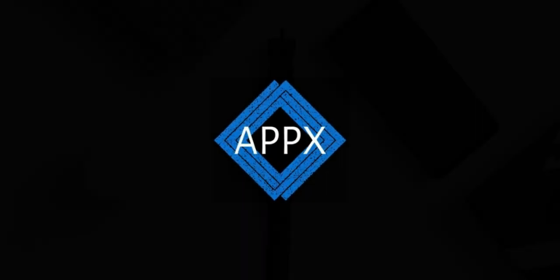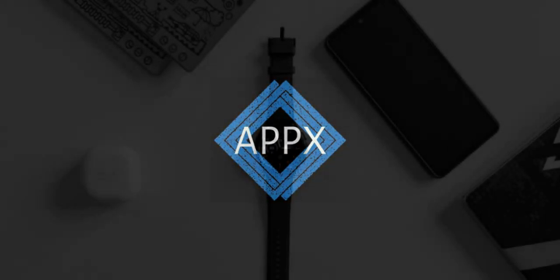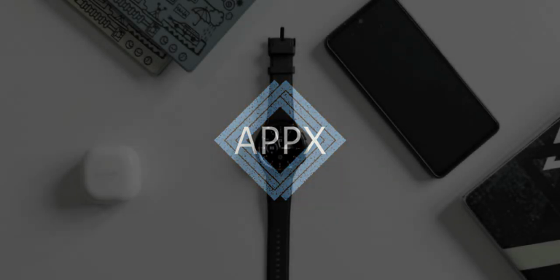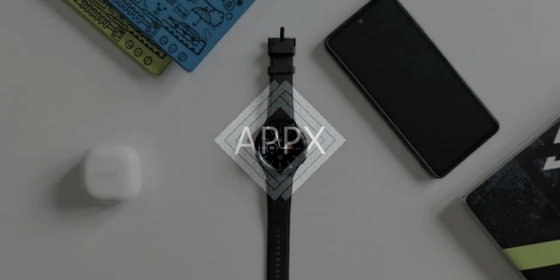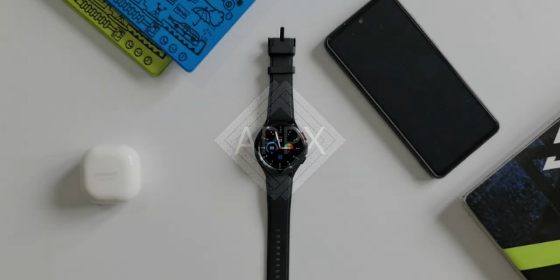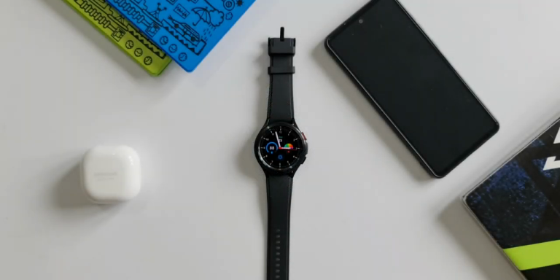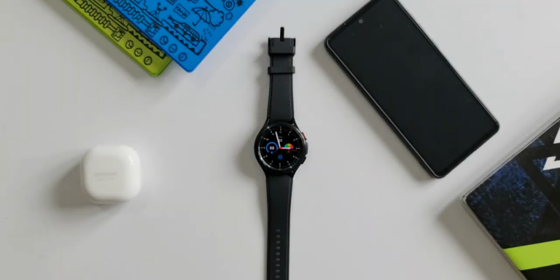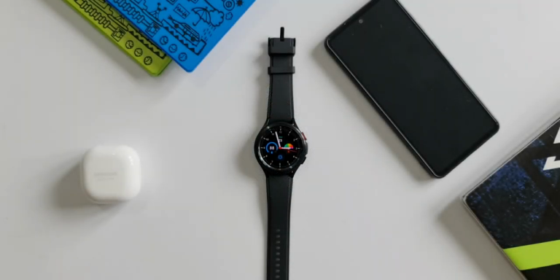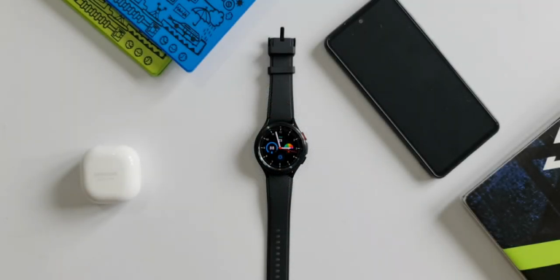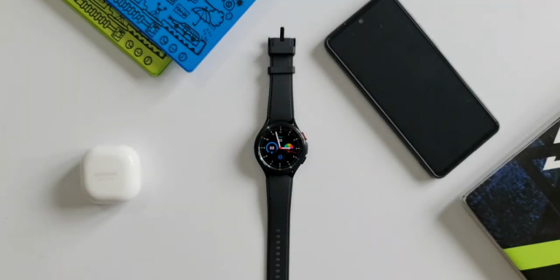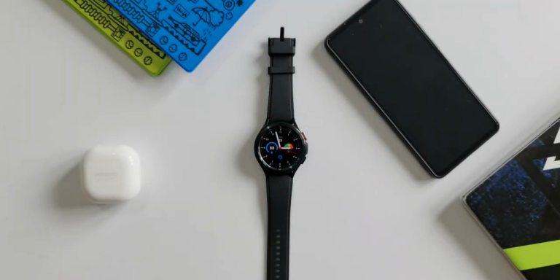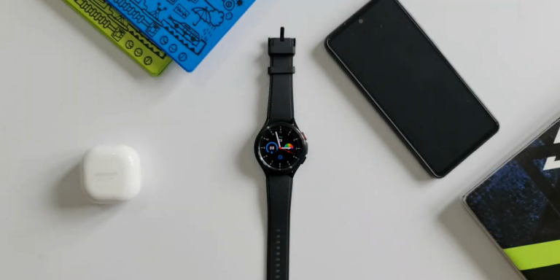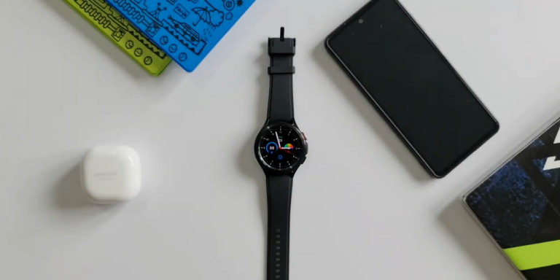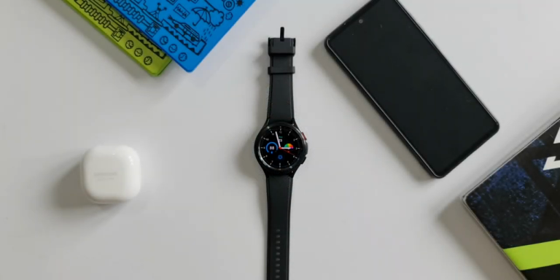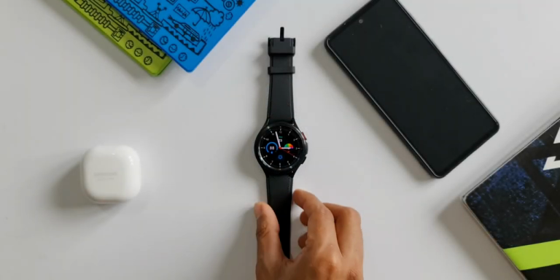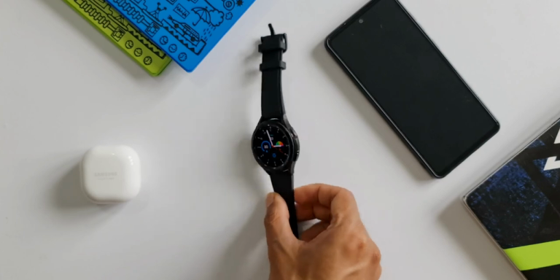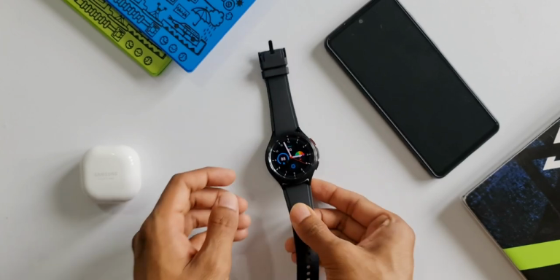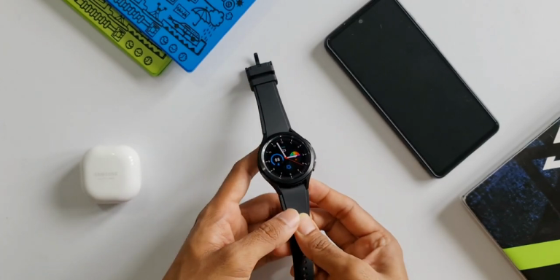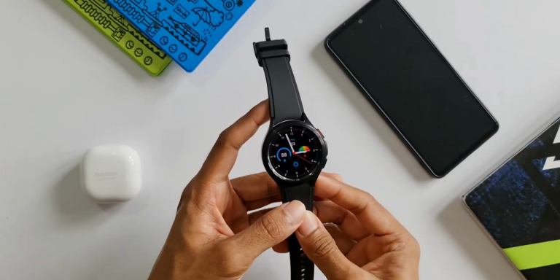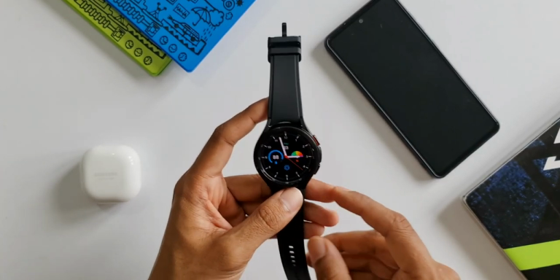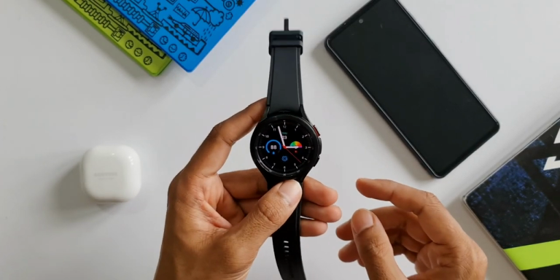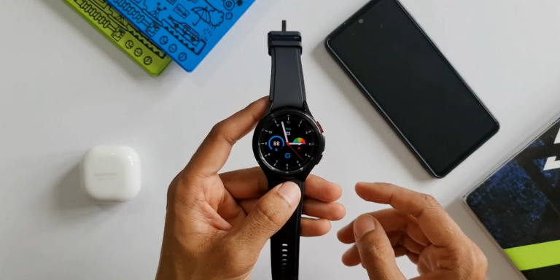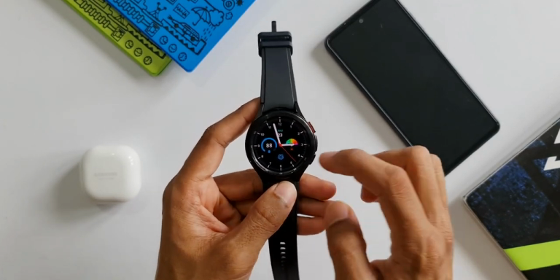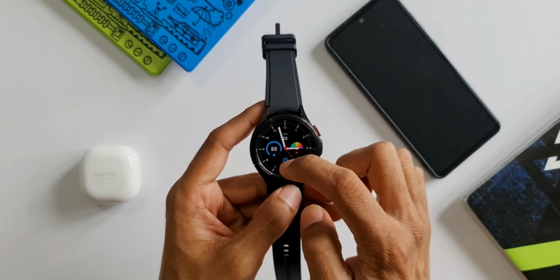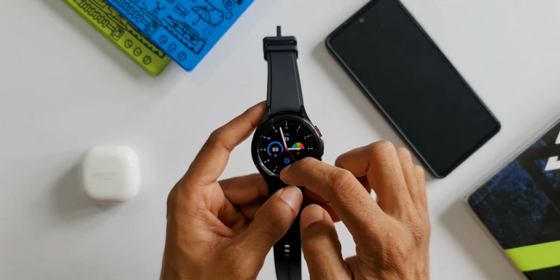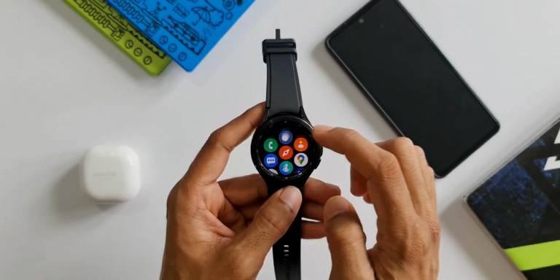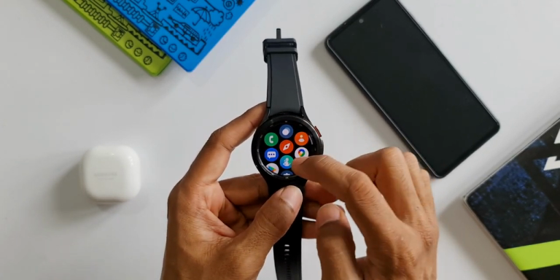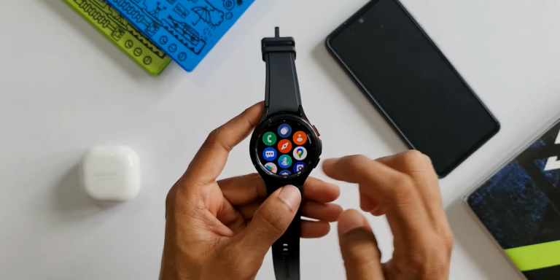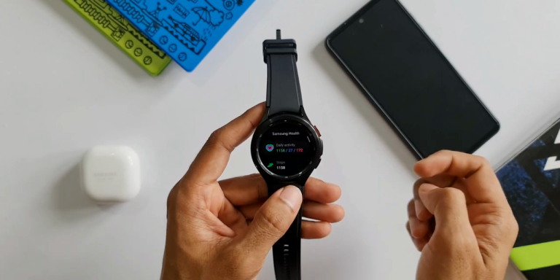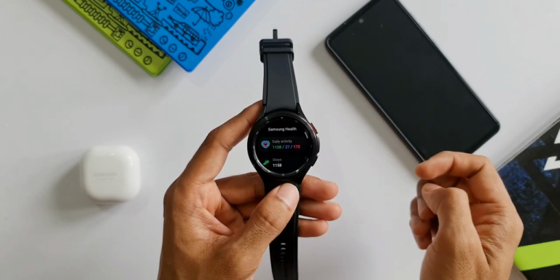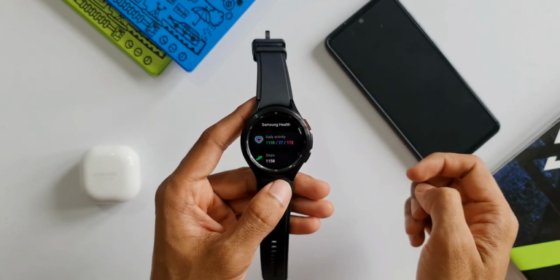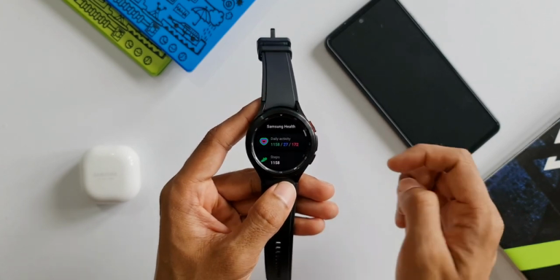I have made some analysis to show you guys whether the Samsung Galaxy Watch 4 series considers heart rate for calculating calories or not. Have a look at this demonstration — let me open the Samsung Health application here.